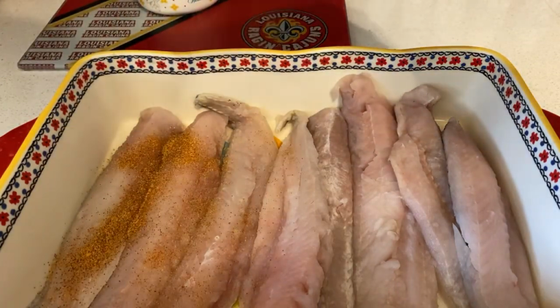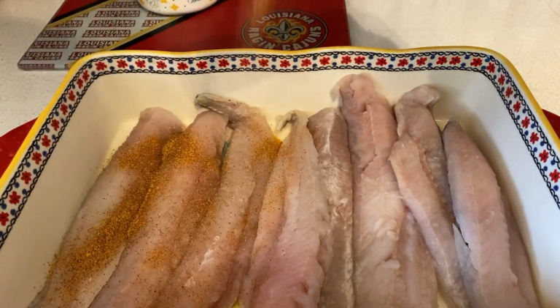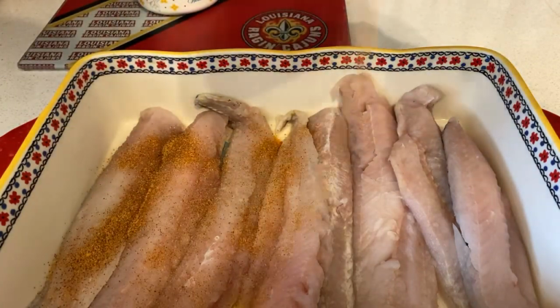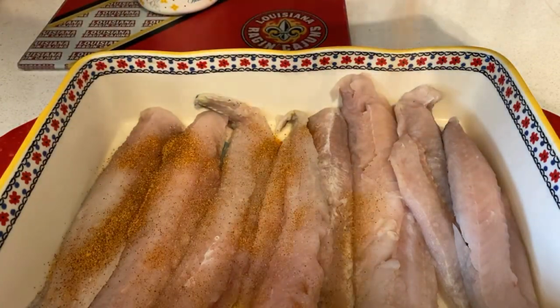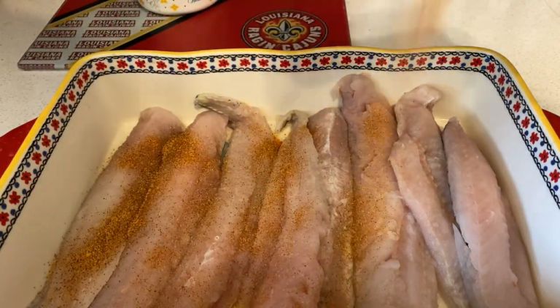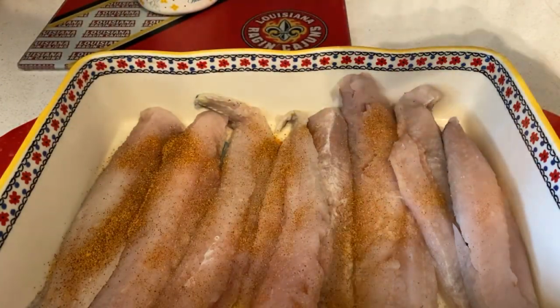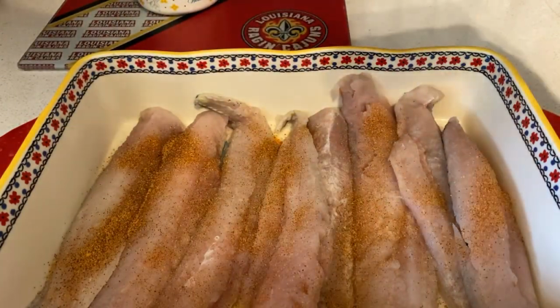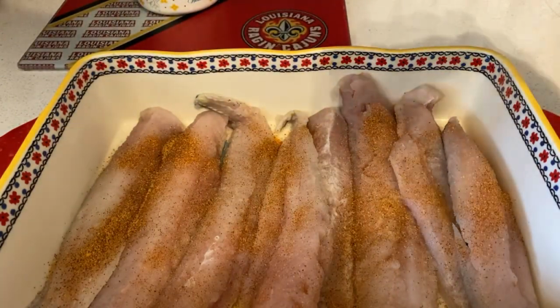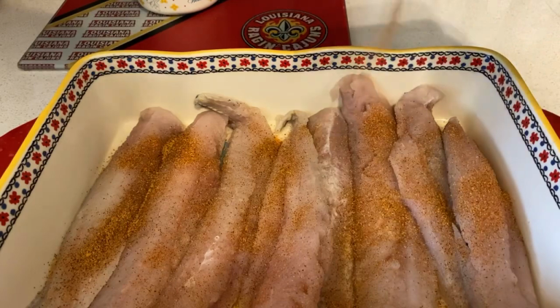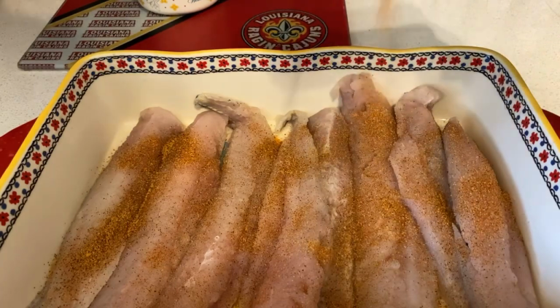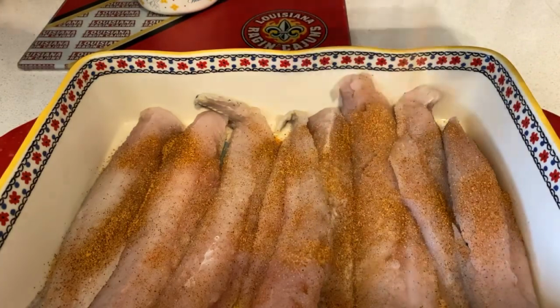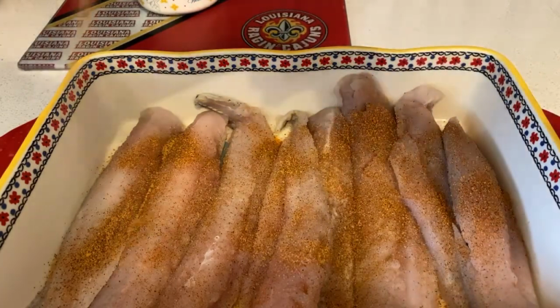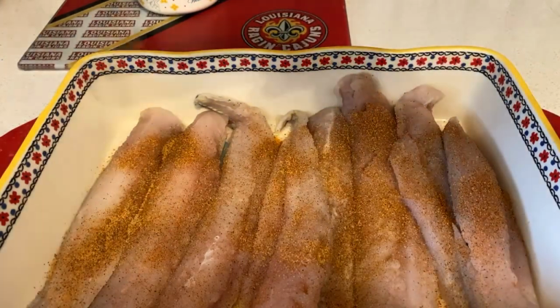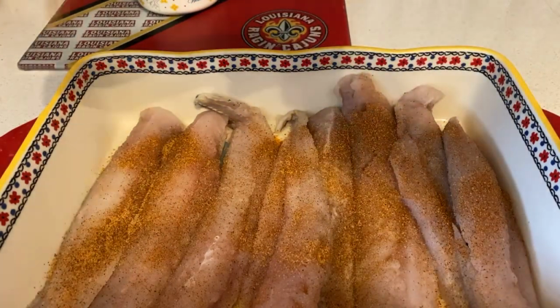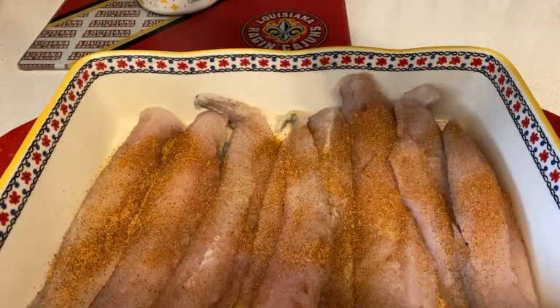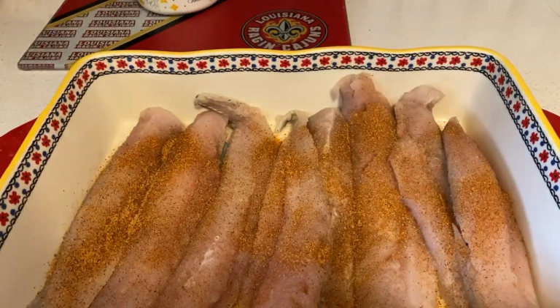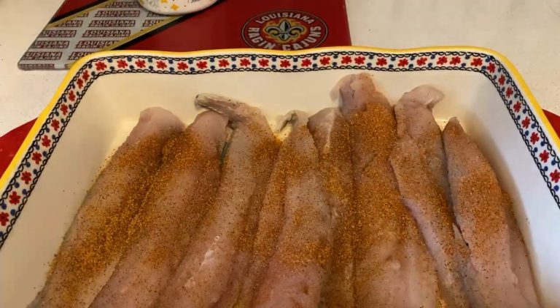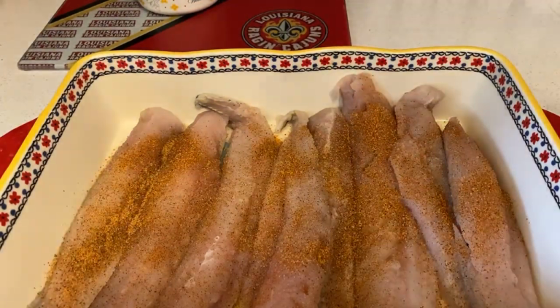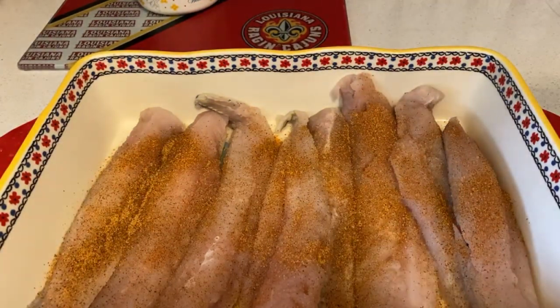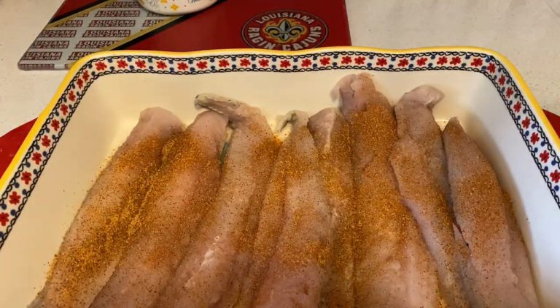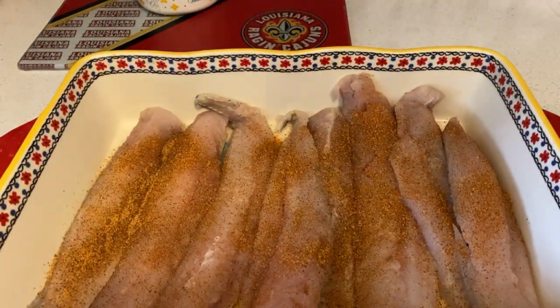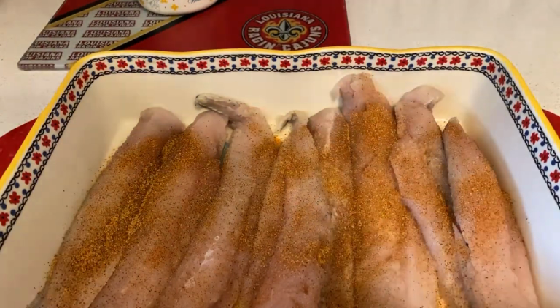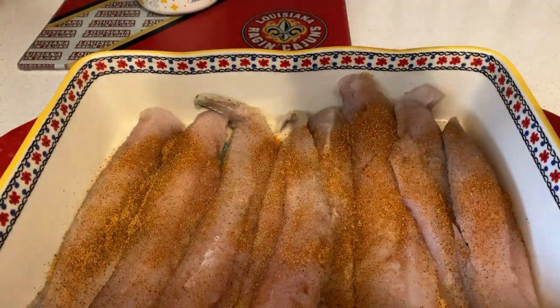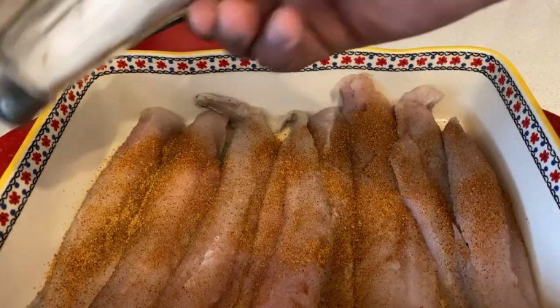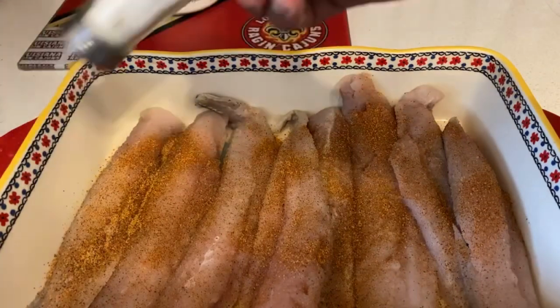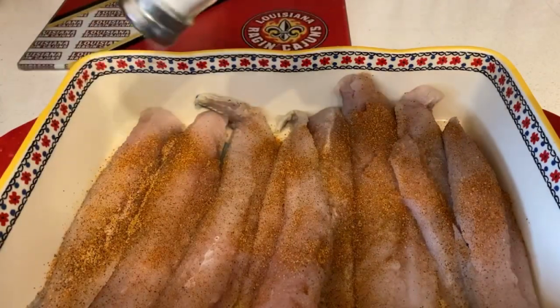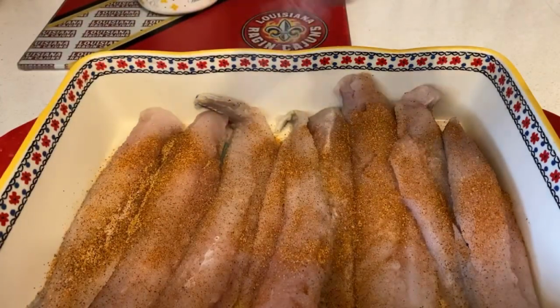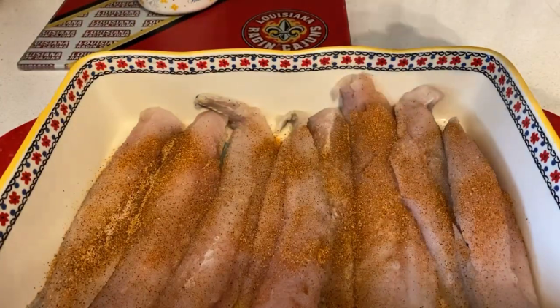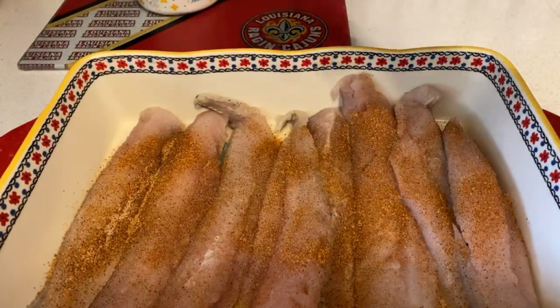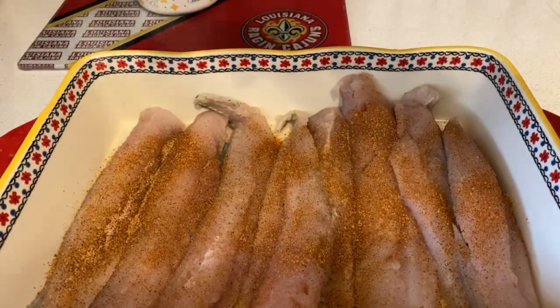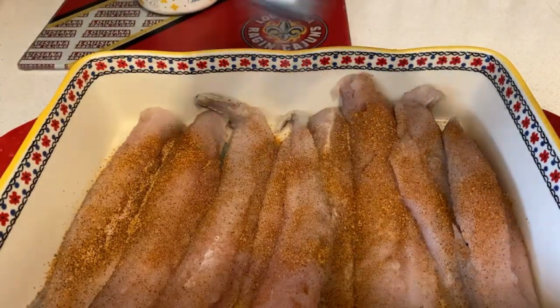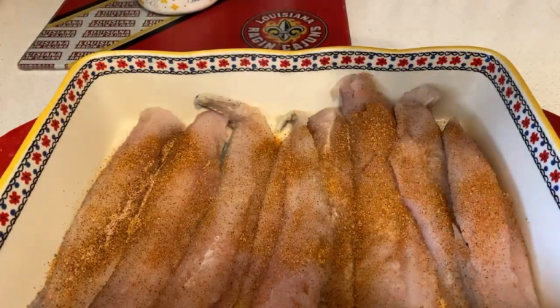Don't add too much salt or else it's gonna be too salty to eat. Once you have the Tony's, all you have to do is add a little salt — don't add too much of this stuff.